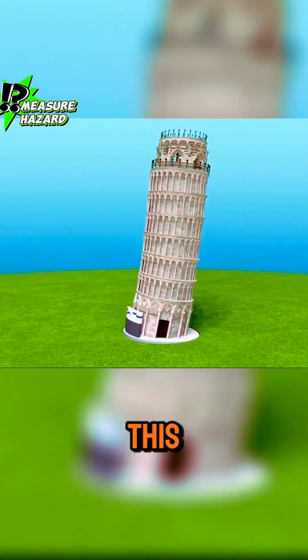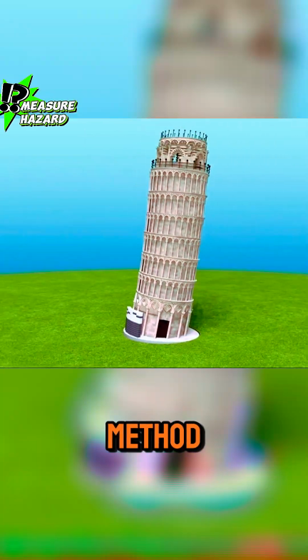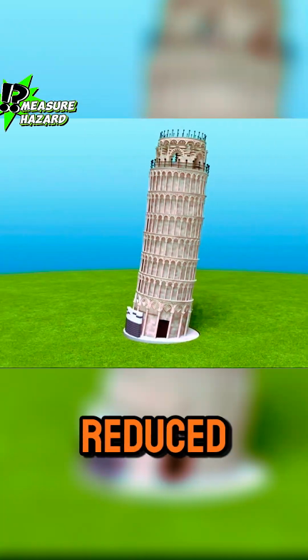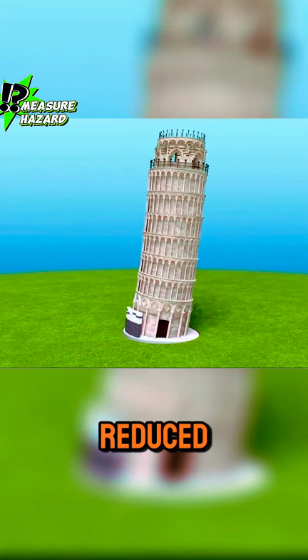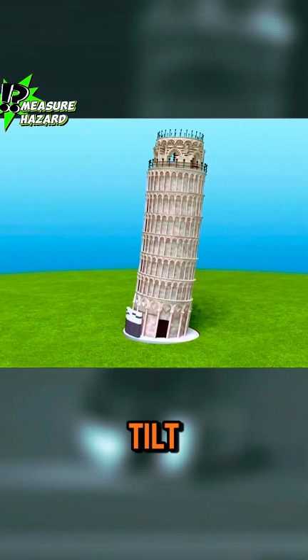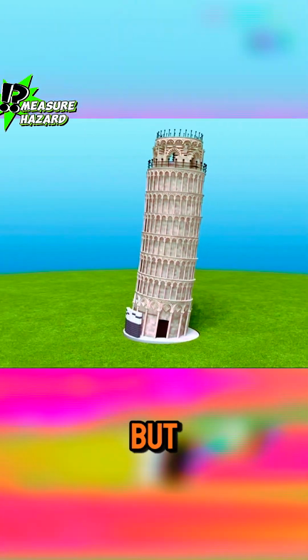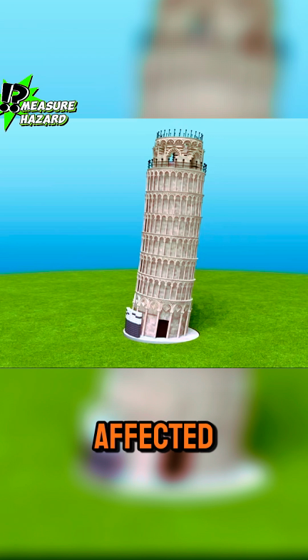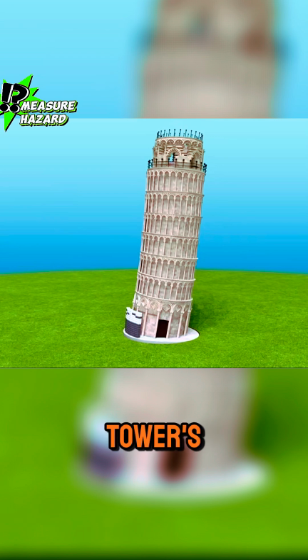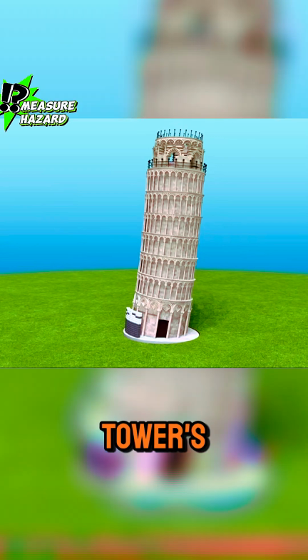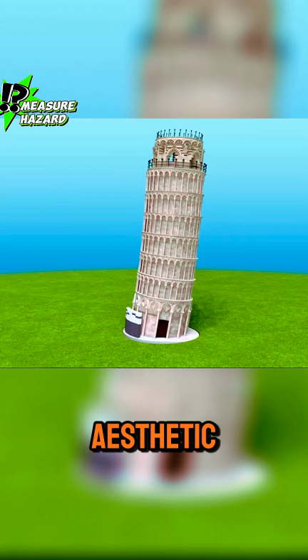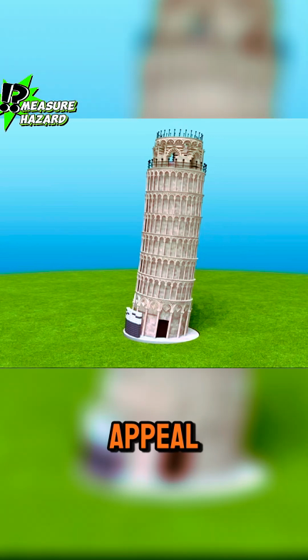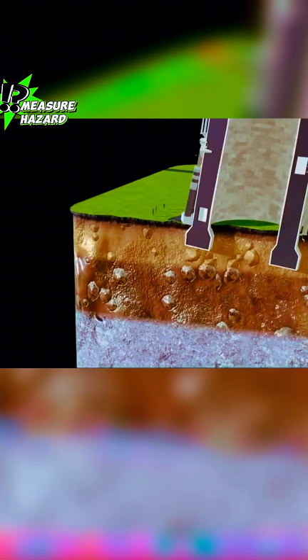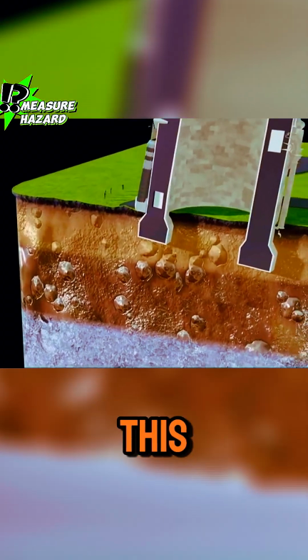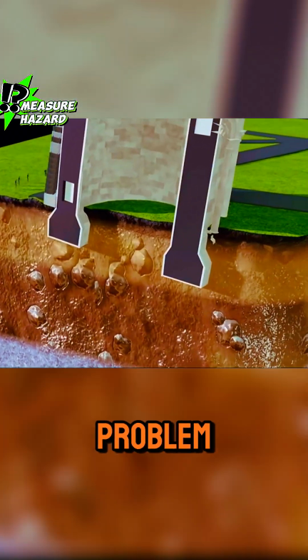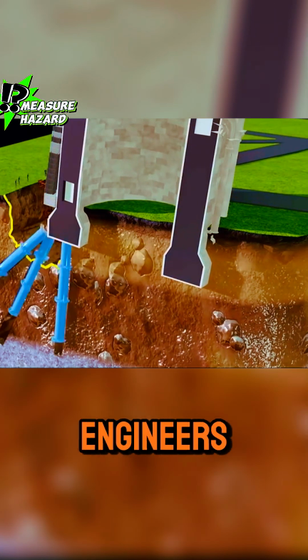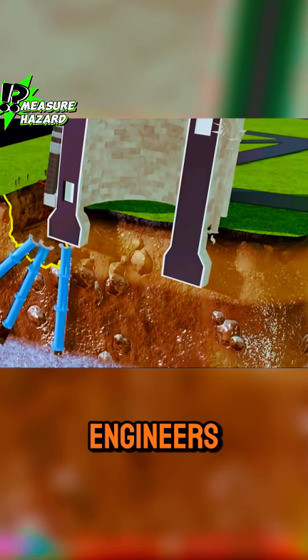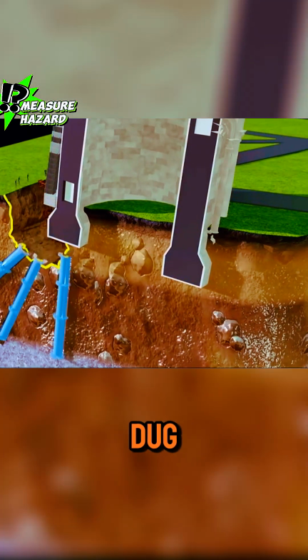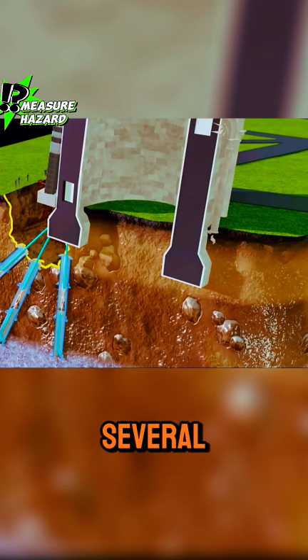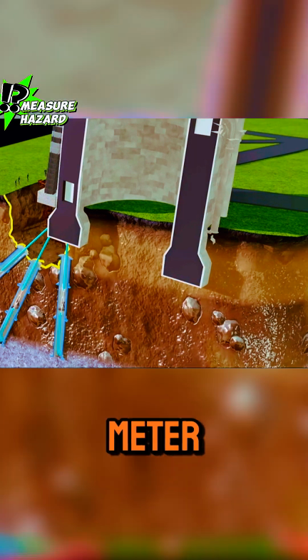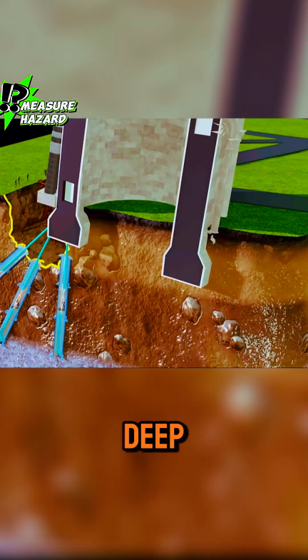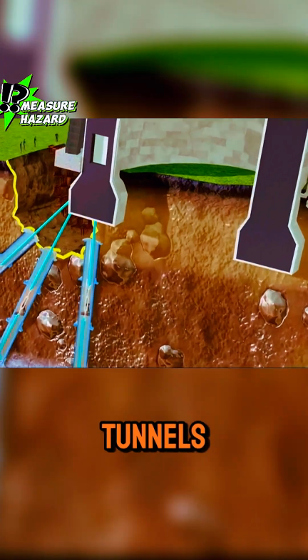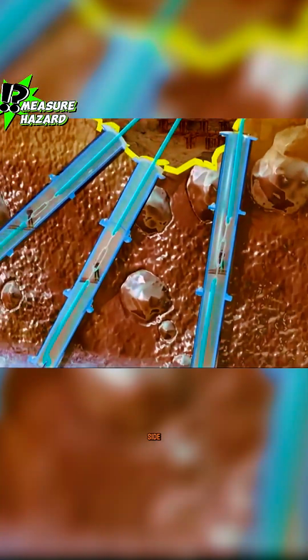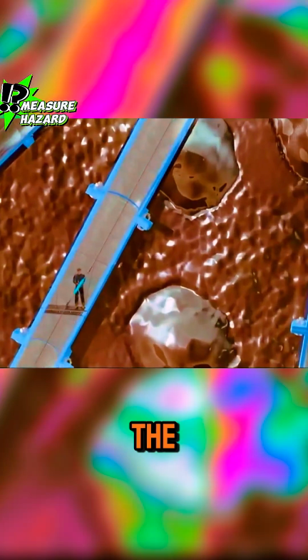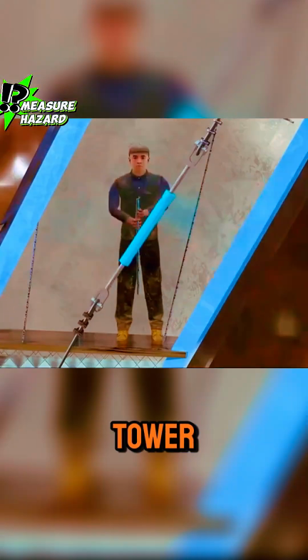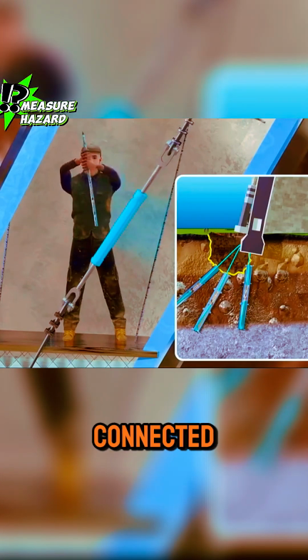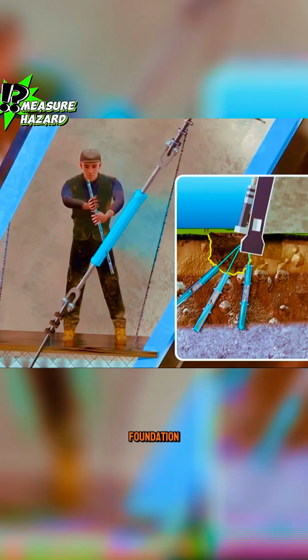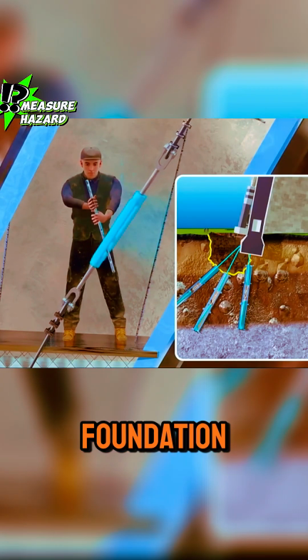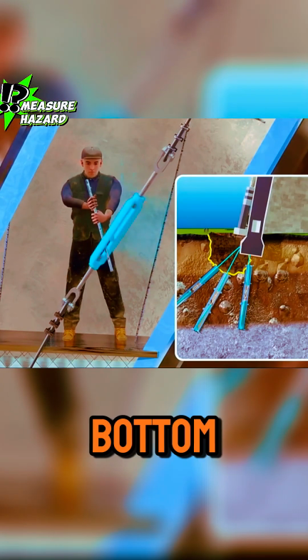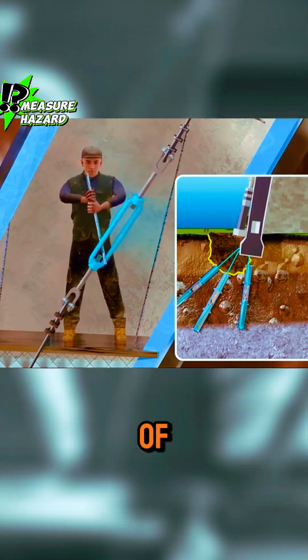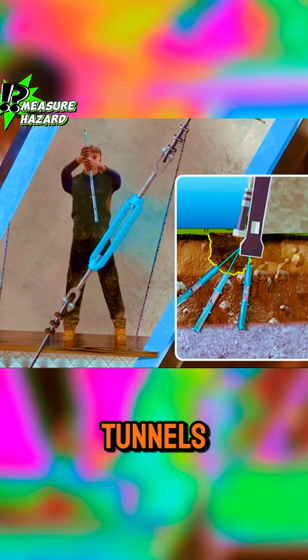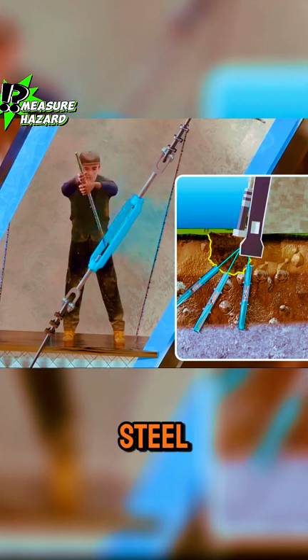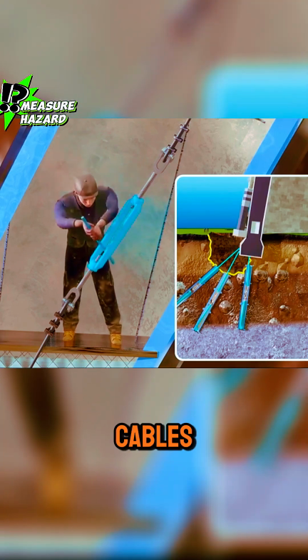This method slightly reduced the tilt, but it affected the tower's aesthetic appeal. To solve this problem, engineers dug several 40-meter-deep tunnels on one side of the tower and connected the foundation to the bottom of the tunnels with steel cables.